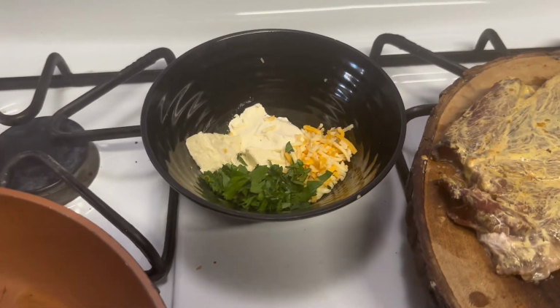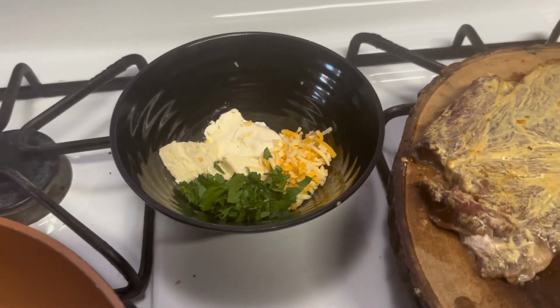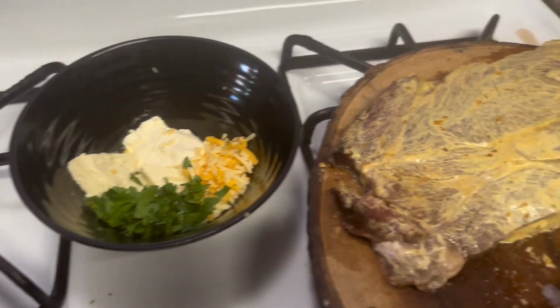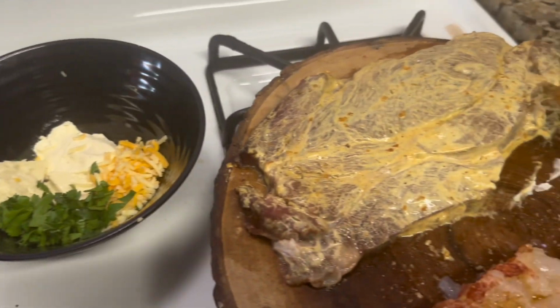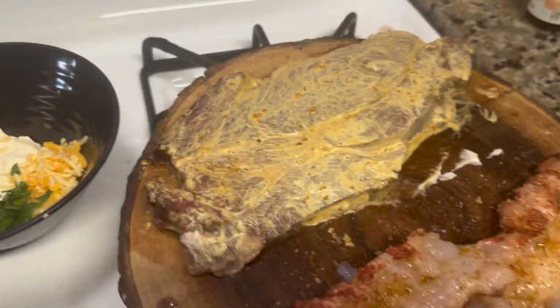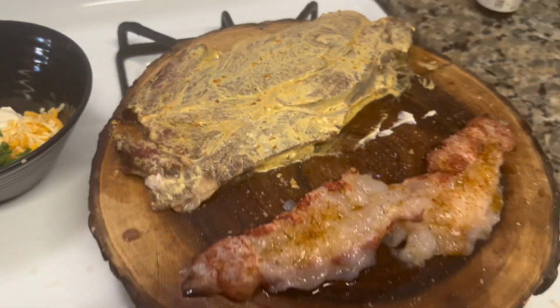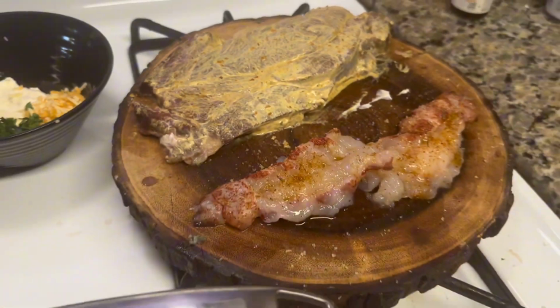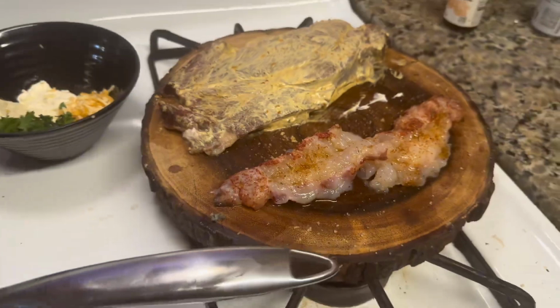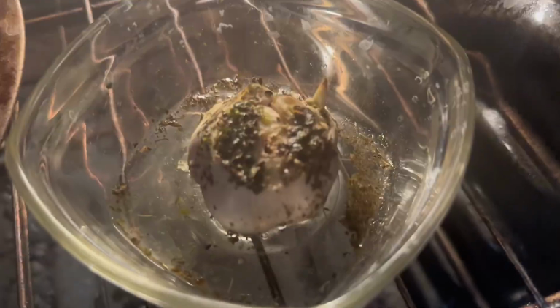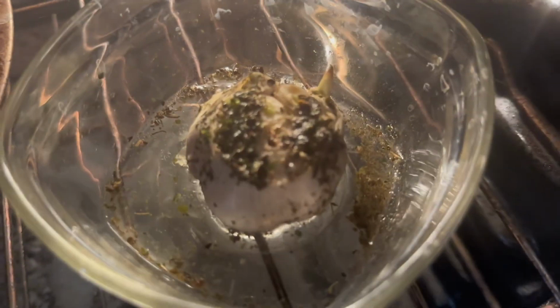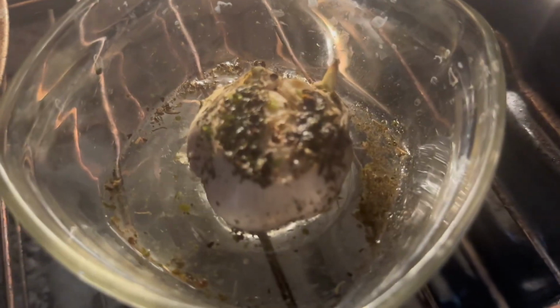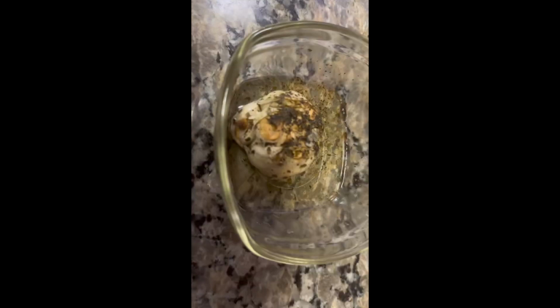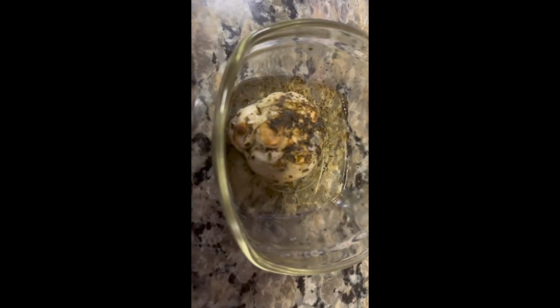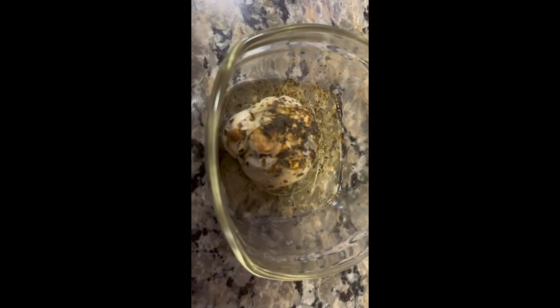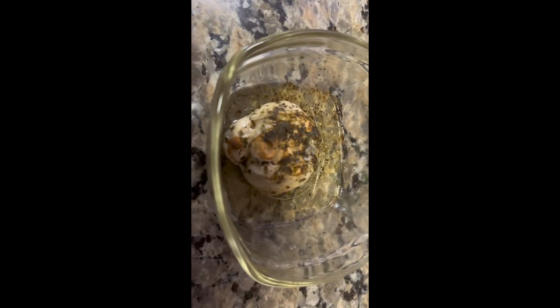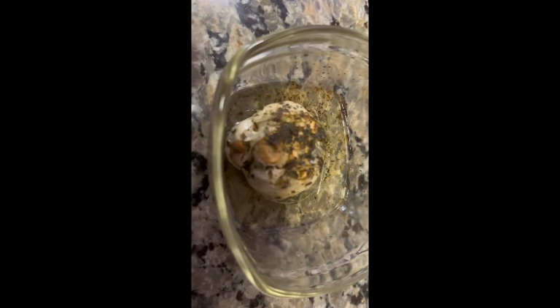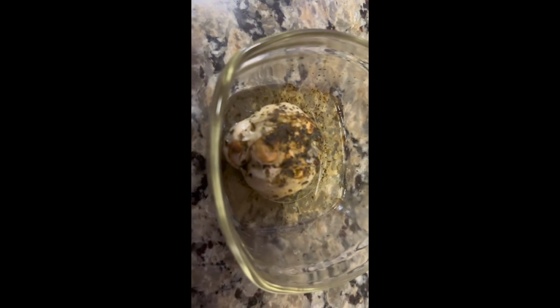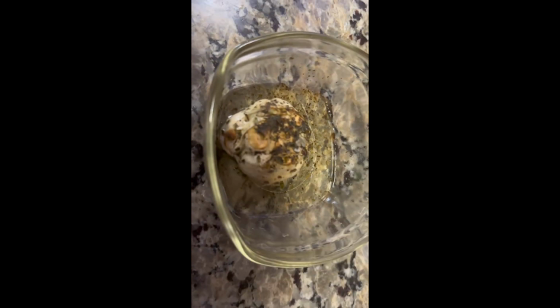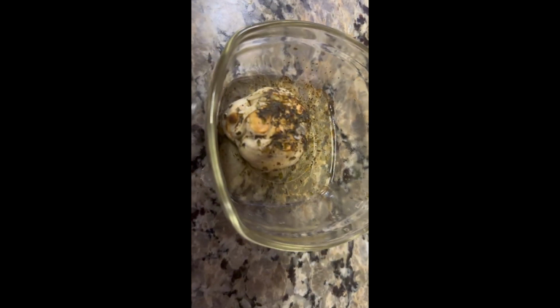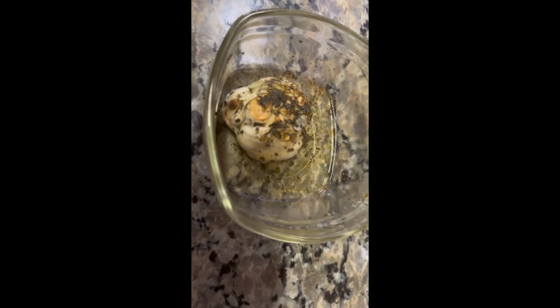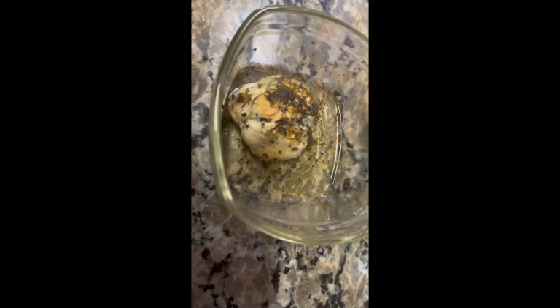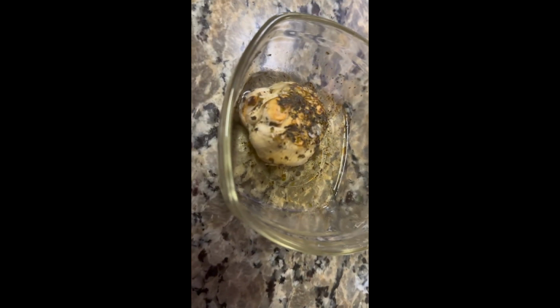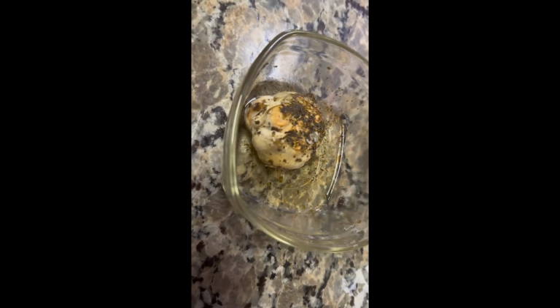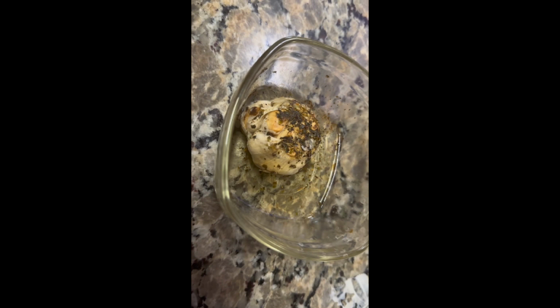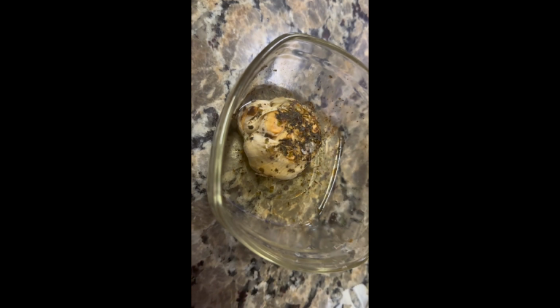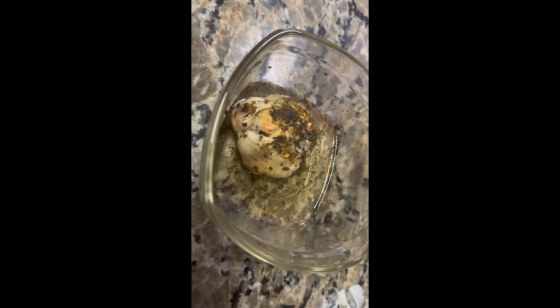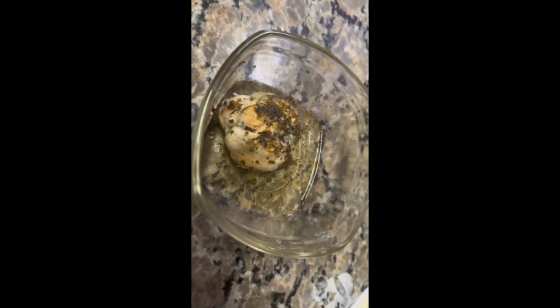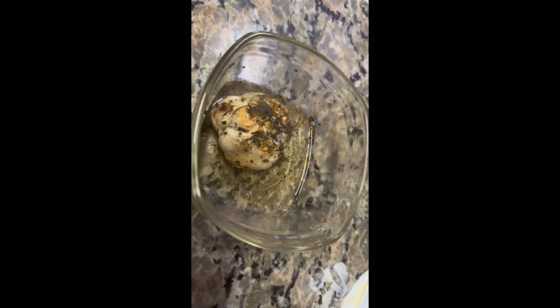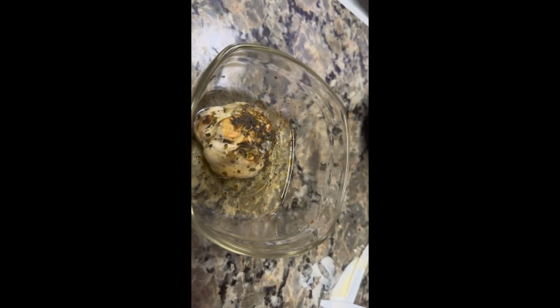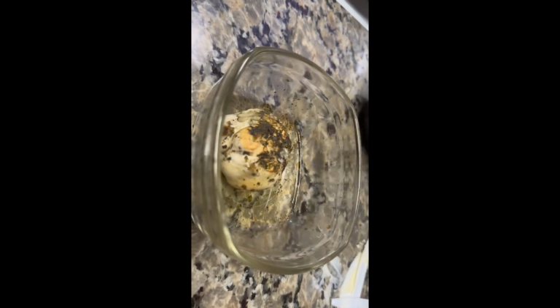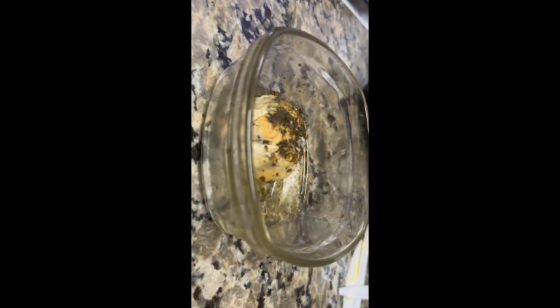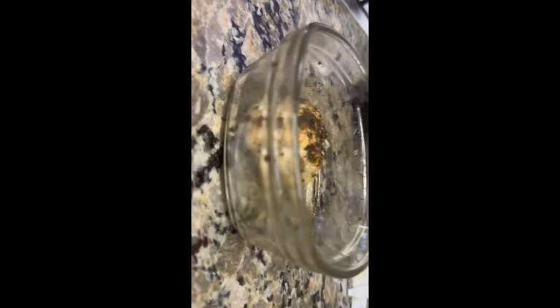These are the items you're going to be needing. This garlic is going into that cream cheese dip. It's going to be so good — look how it sizzles, you guys.